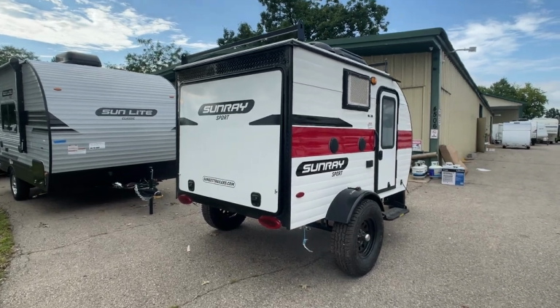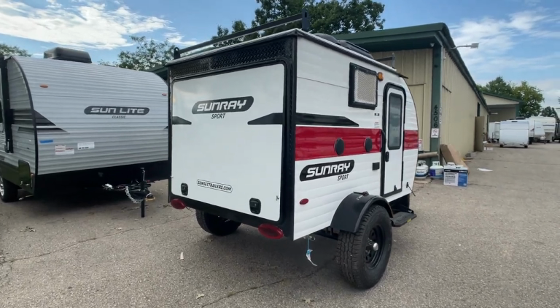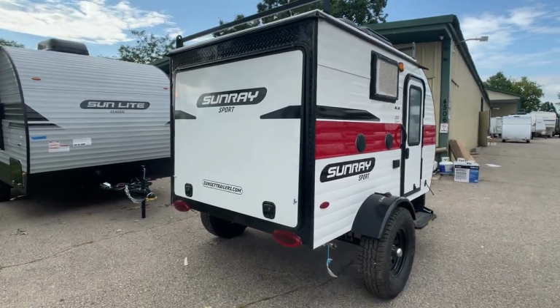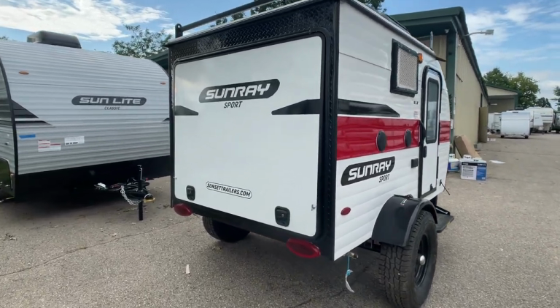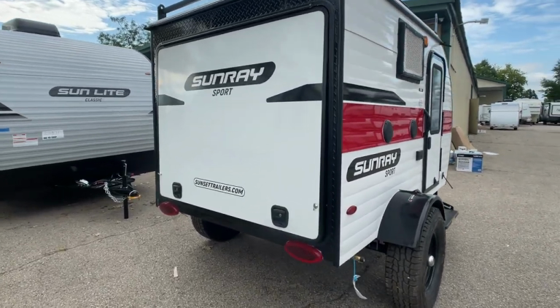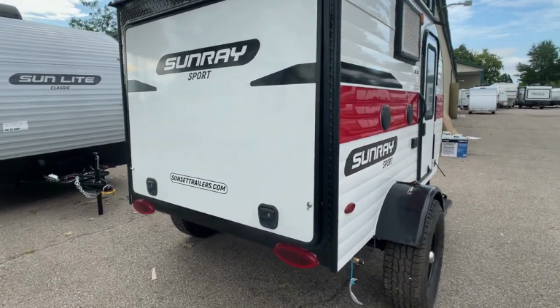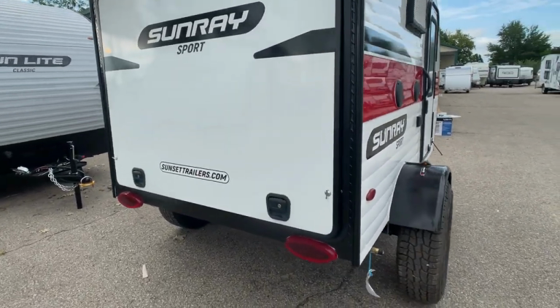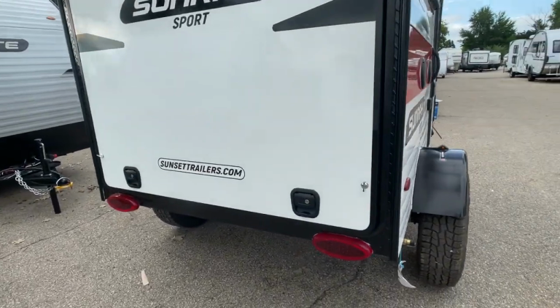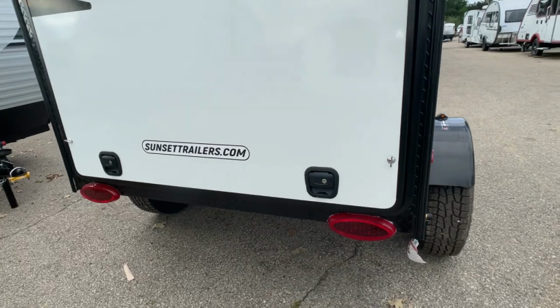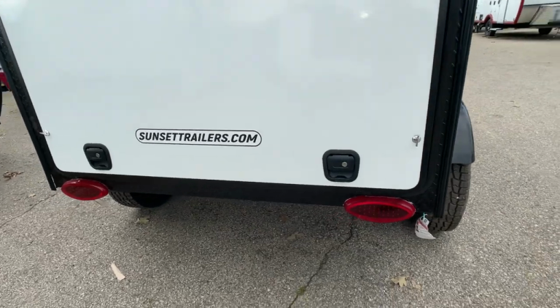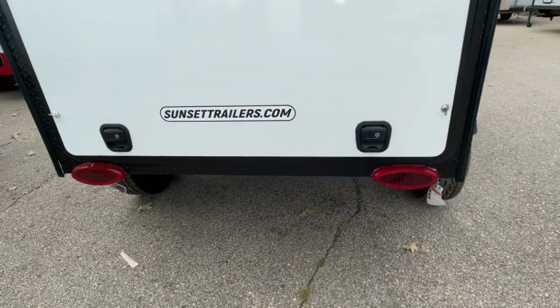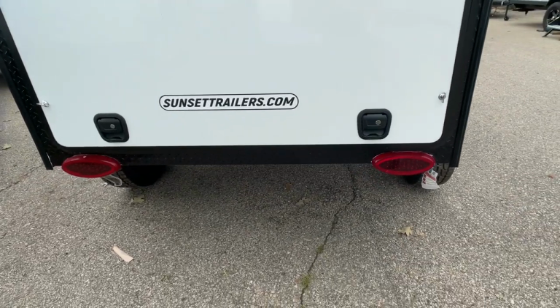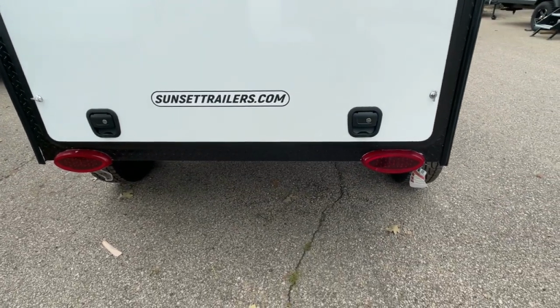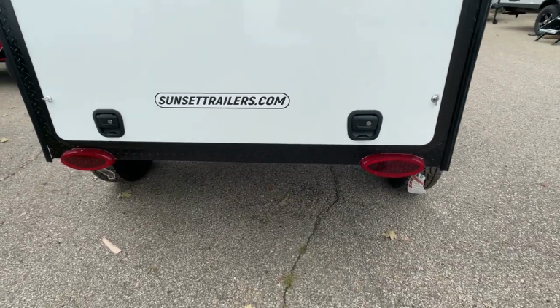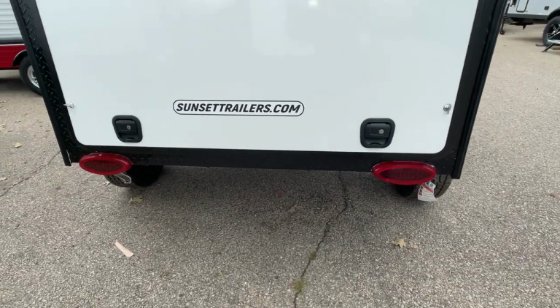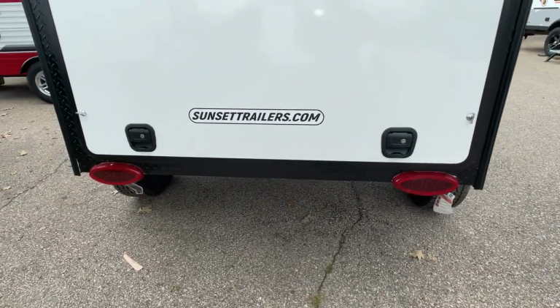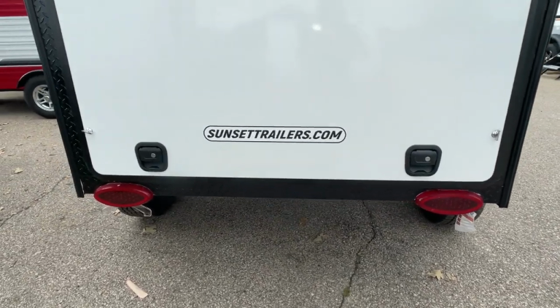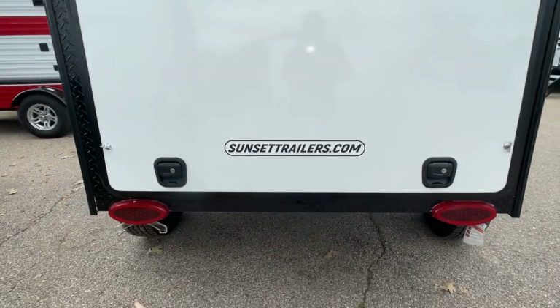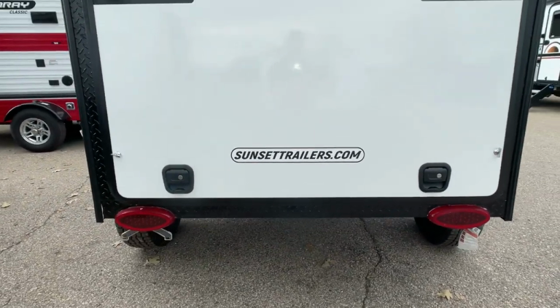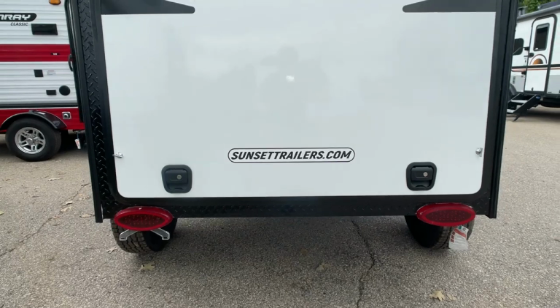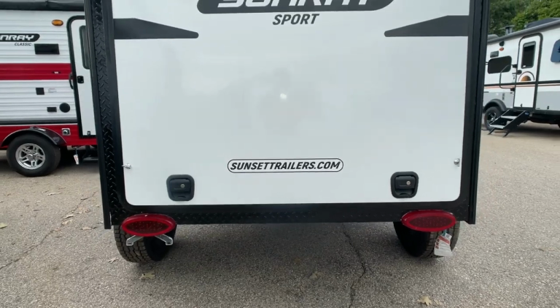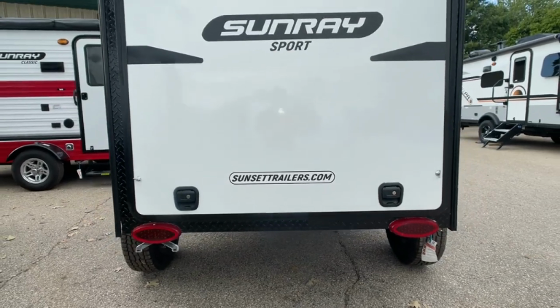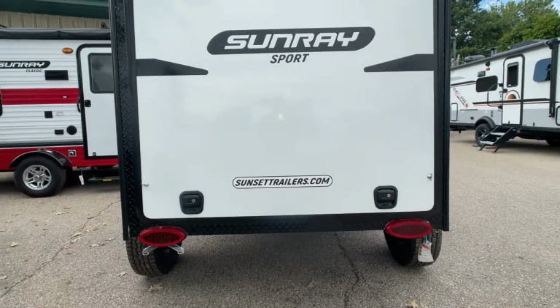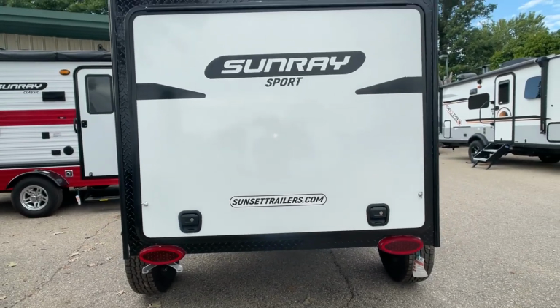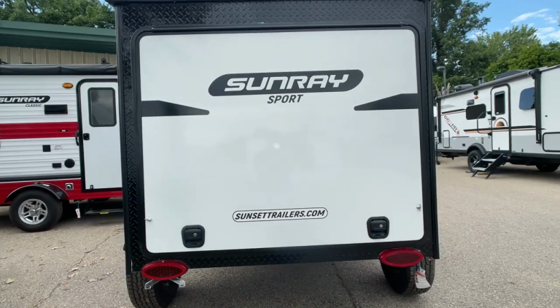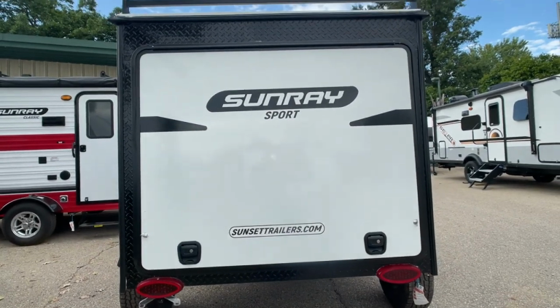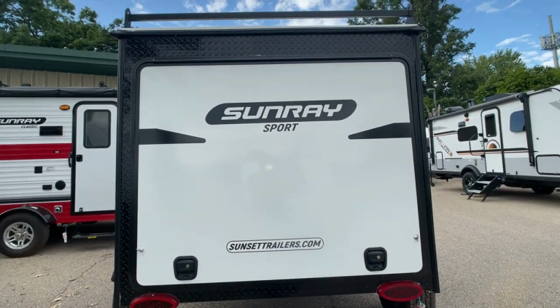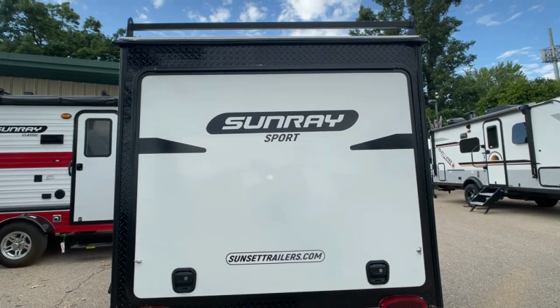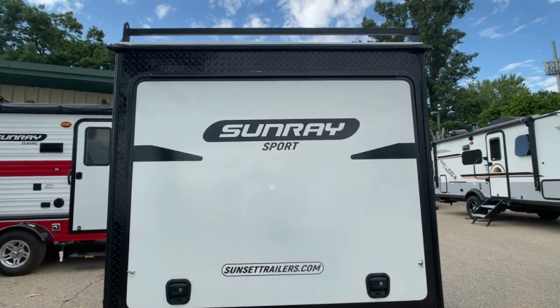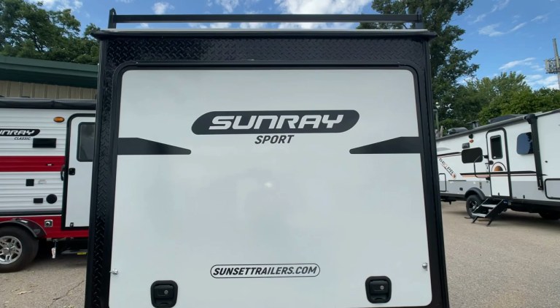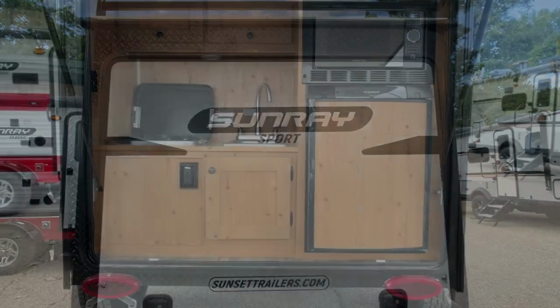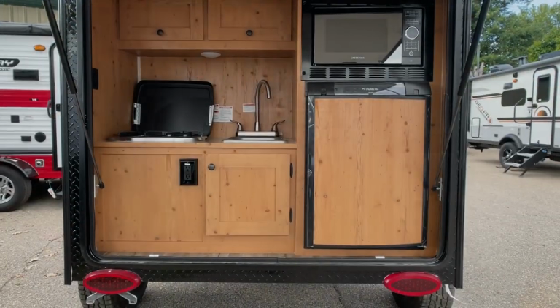As we swing around the back of the Sunray Sport 109, we do have LED taillights. The tailgate is lockable — two locks there. And when we open it up, you're going to see the galley. Love the Sport — Sunray Sport graphics across the back.